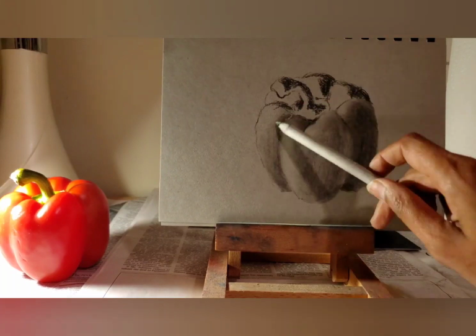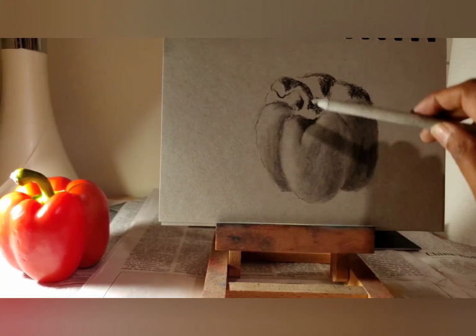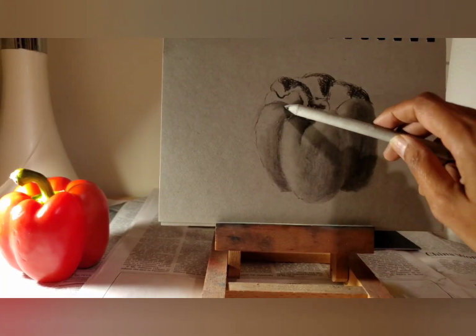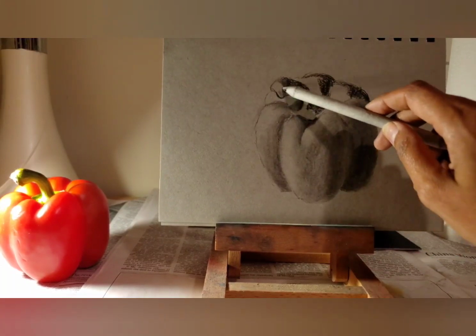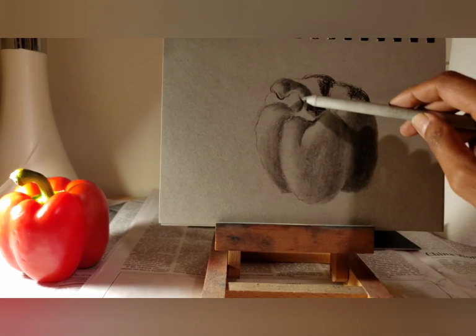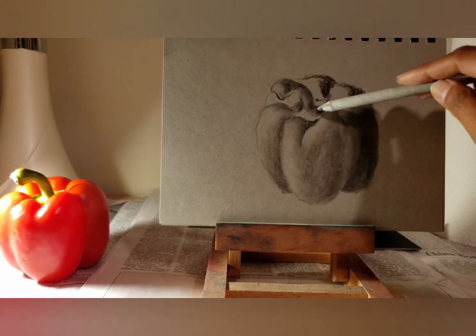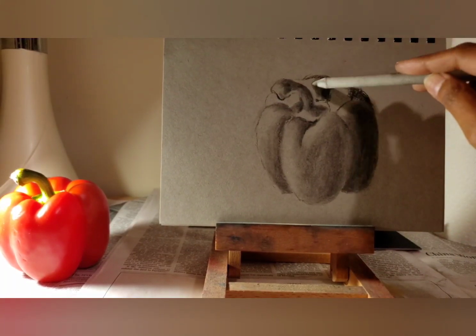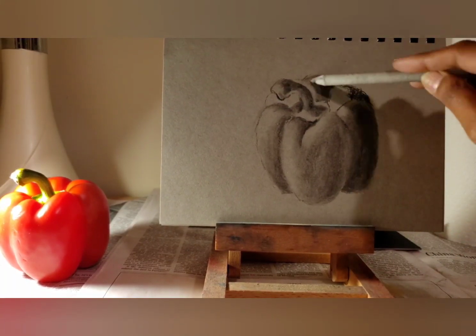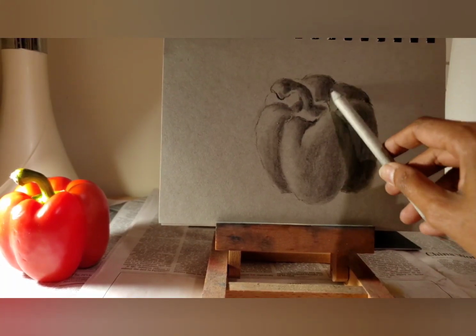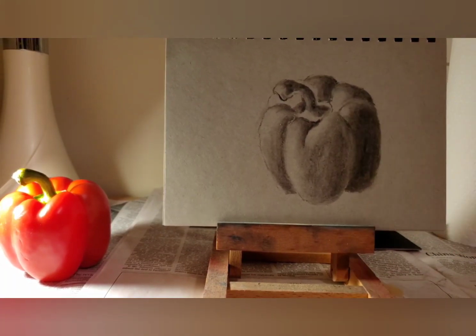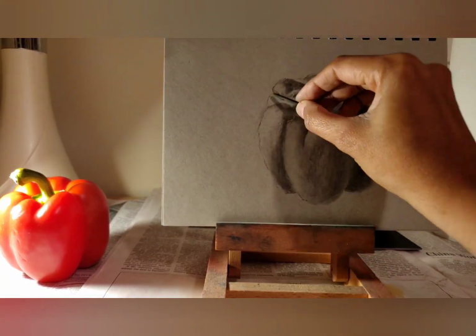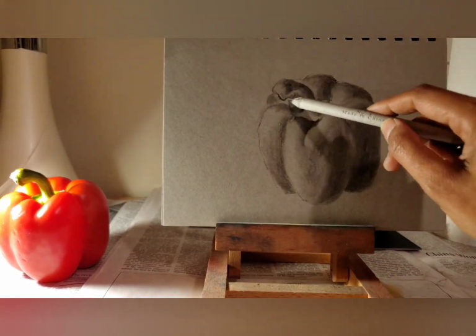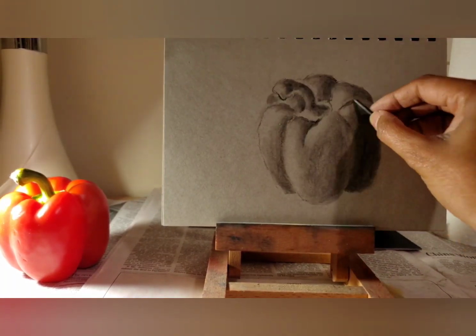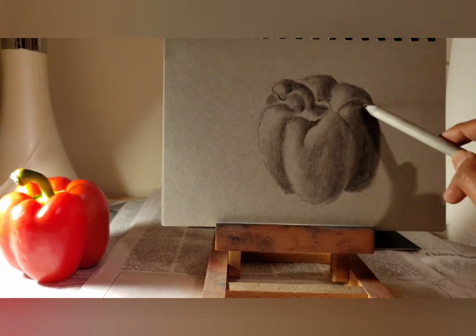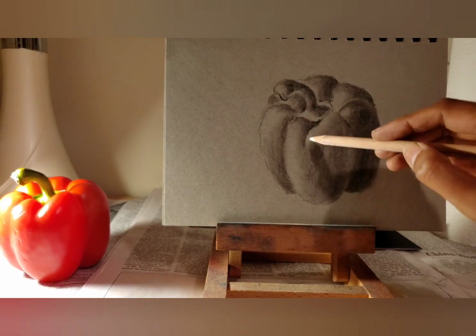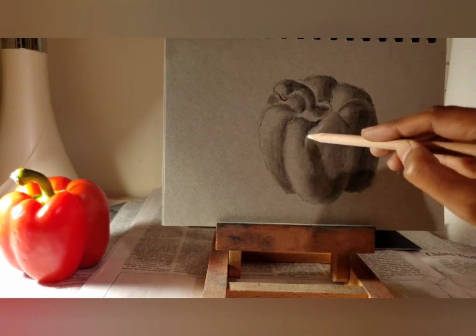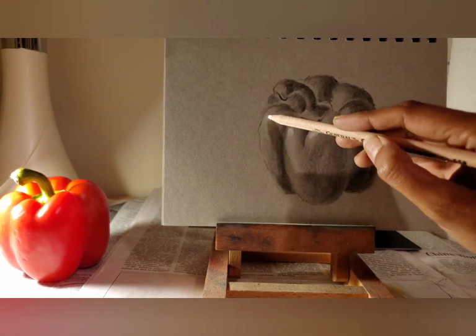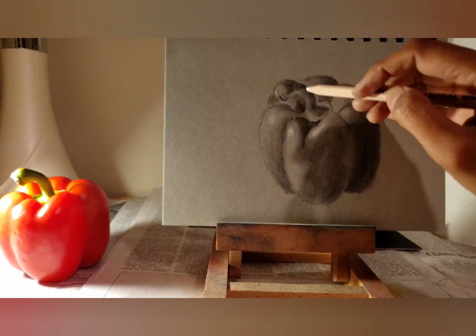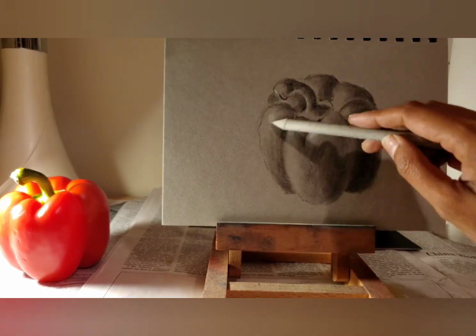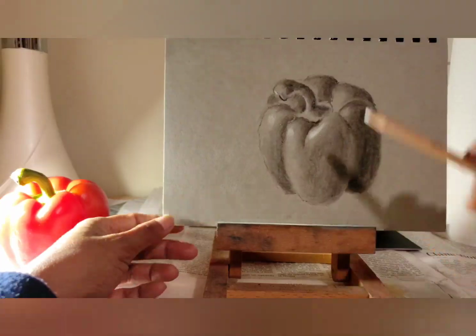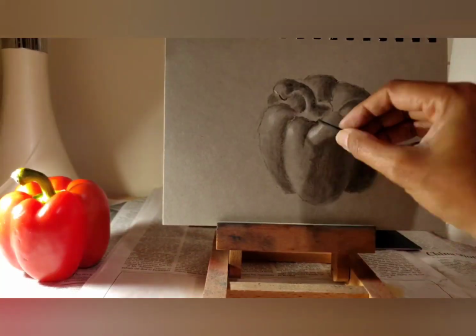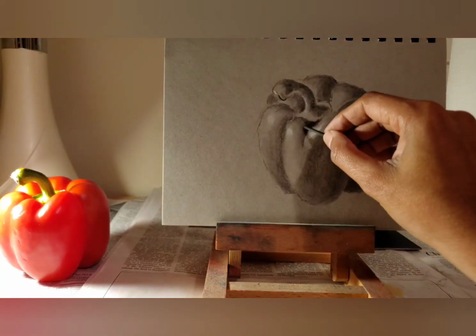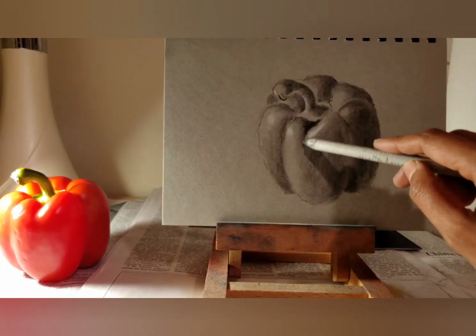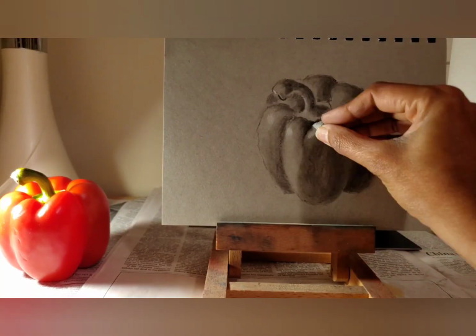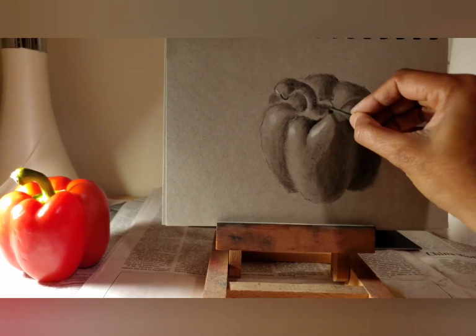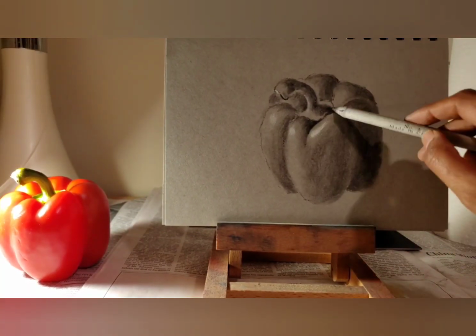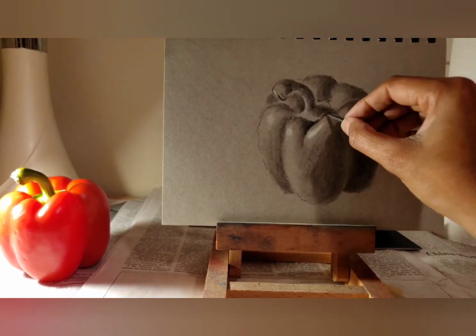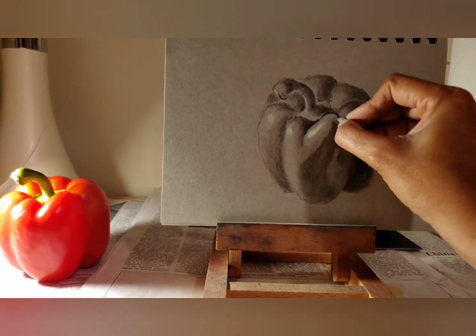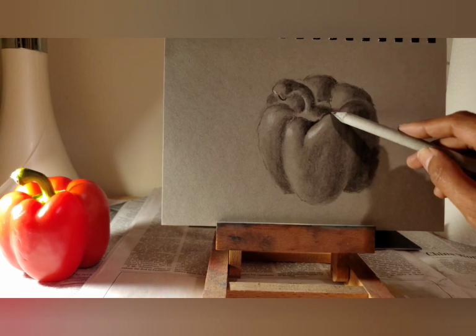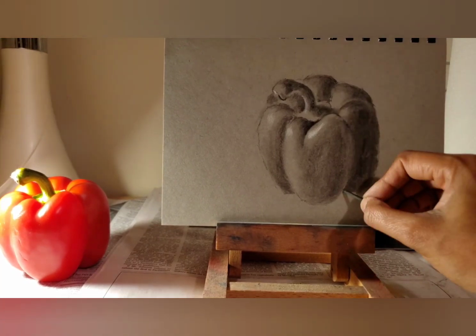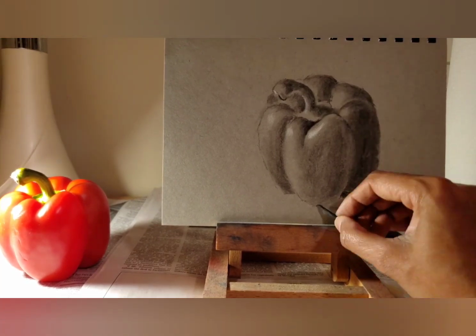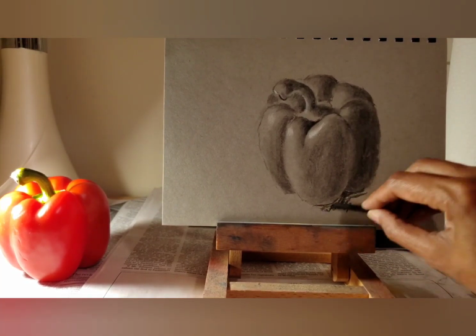I fill in the dark areas and use a paper stump to blend it. The amount of charcoal to fill in depends on how dark I want to go in any area. Sometimes I need to go back and fill in more charcoal as well.